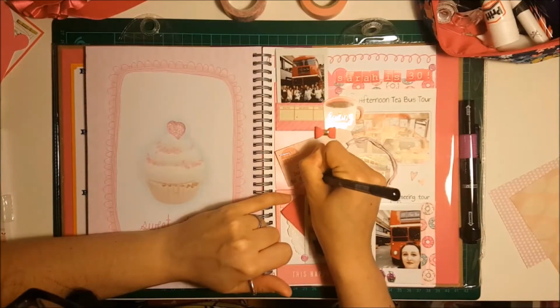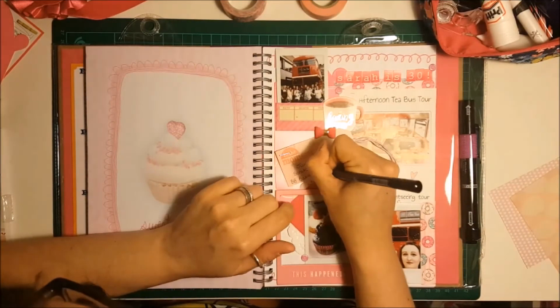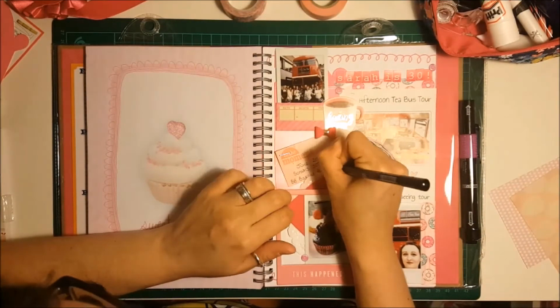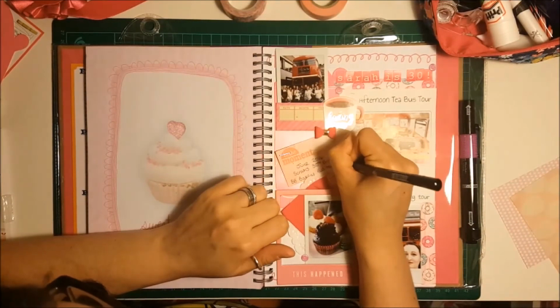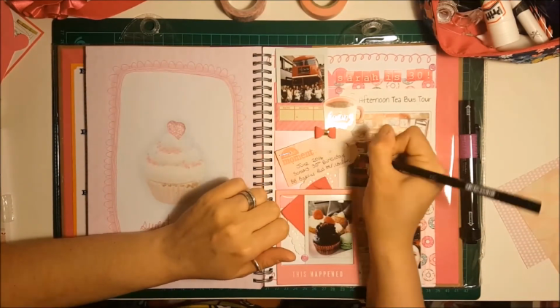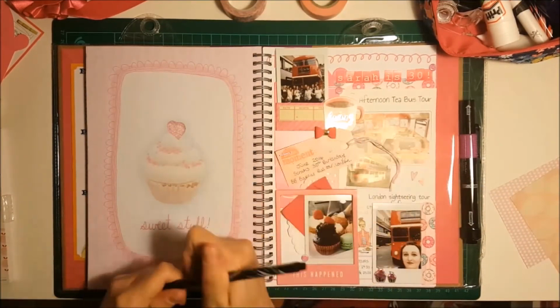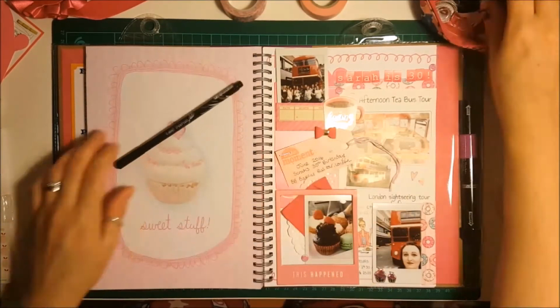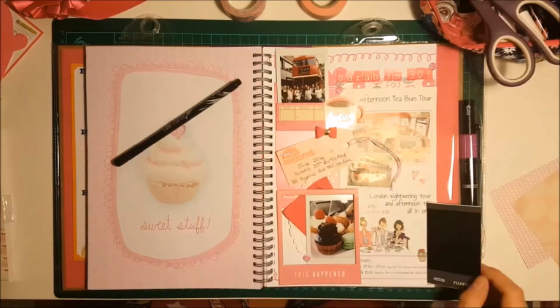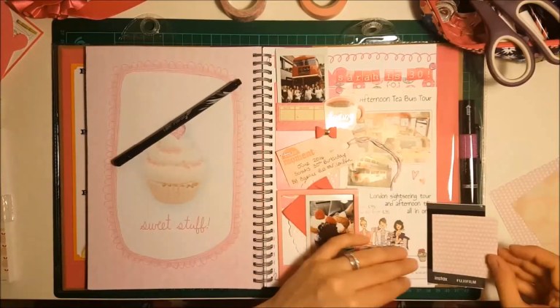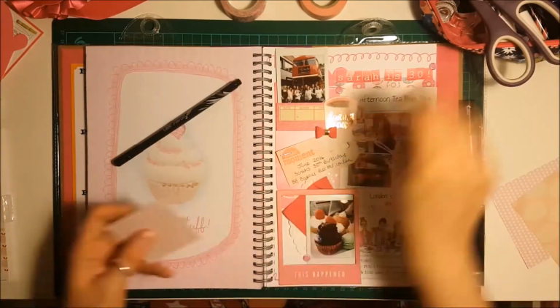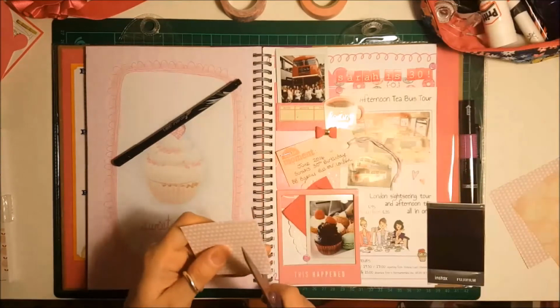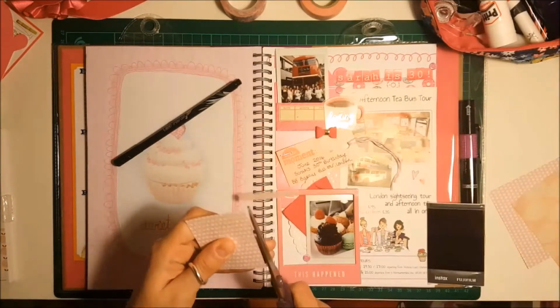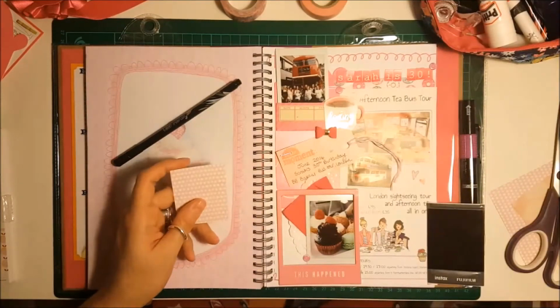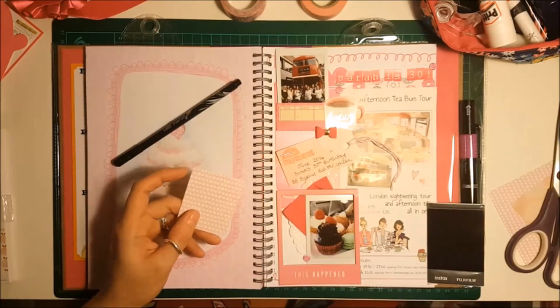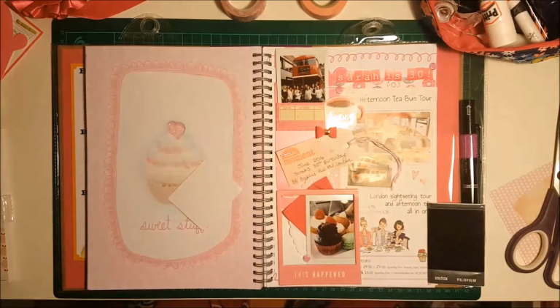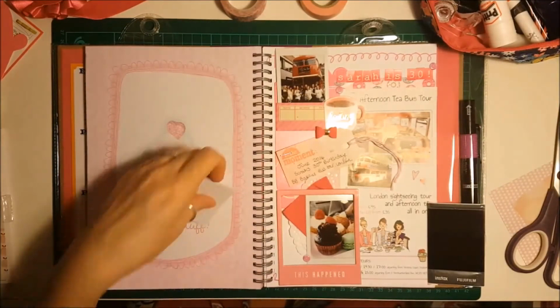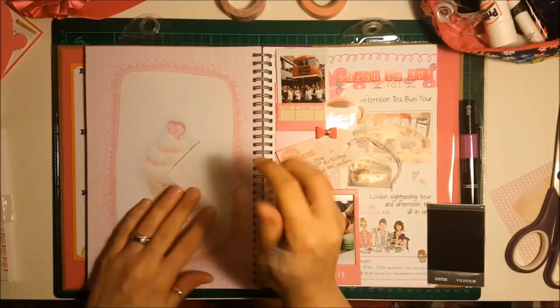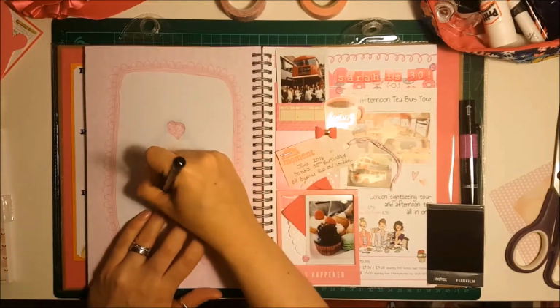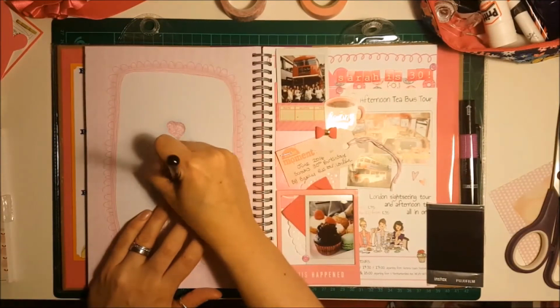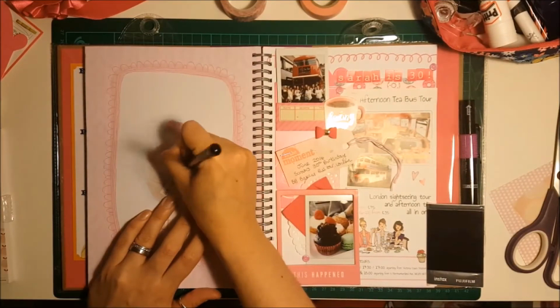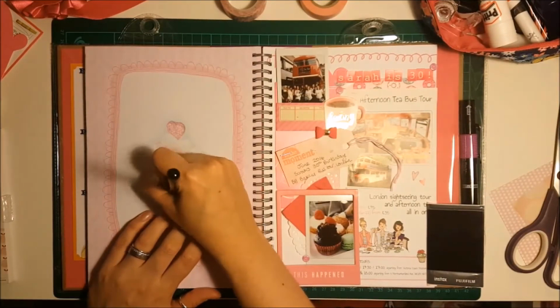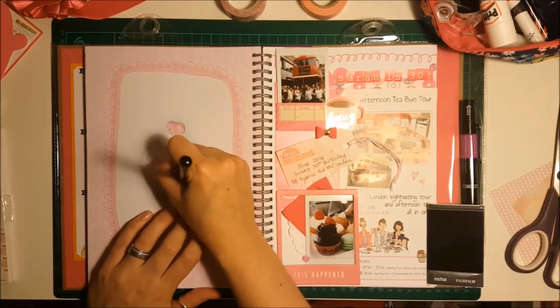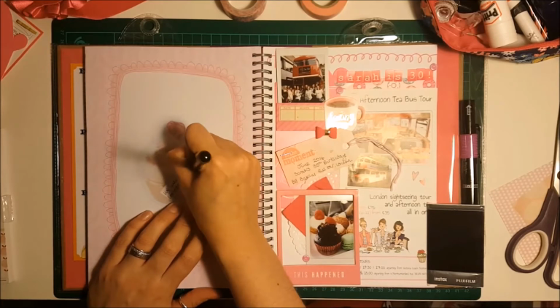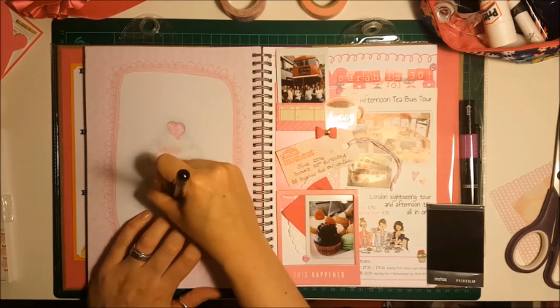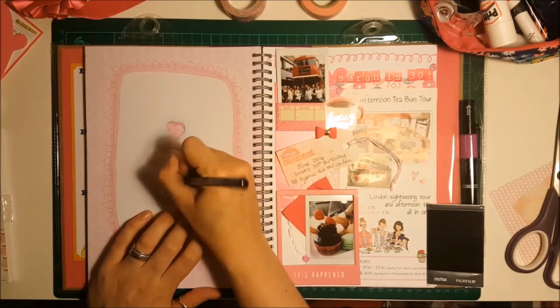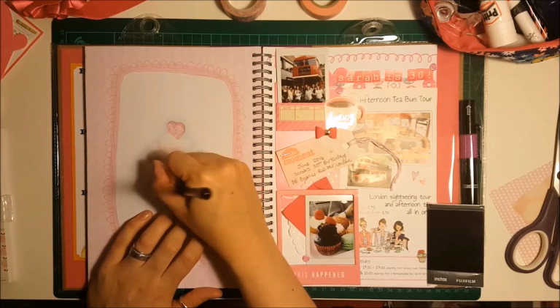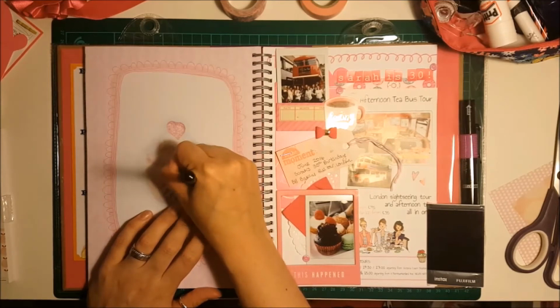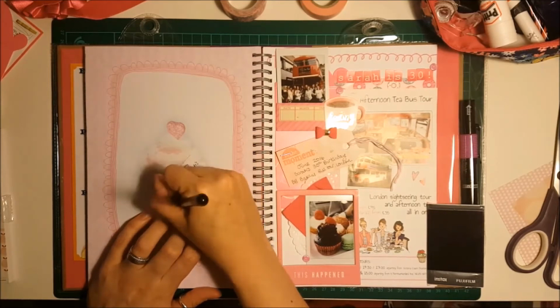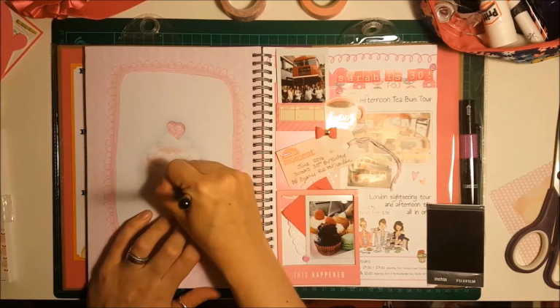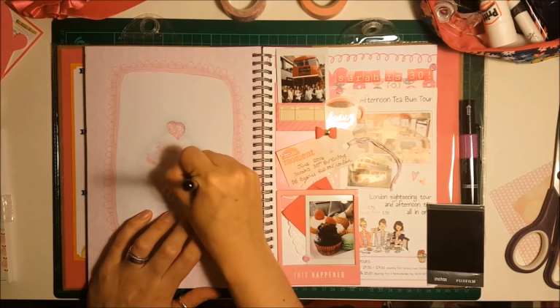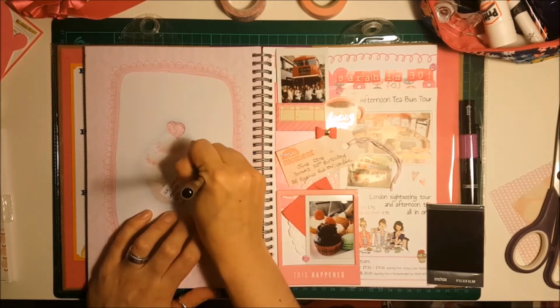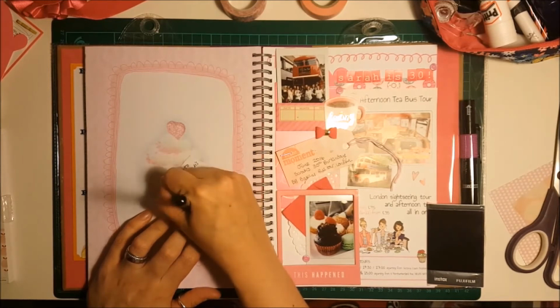I did a little bit more journaling because I forgot to put something in. I decided to add a little bit more journaling about the day and stick it on the back of that photo — it's just something that if I want to look back on I can flip up and have a look.